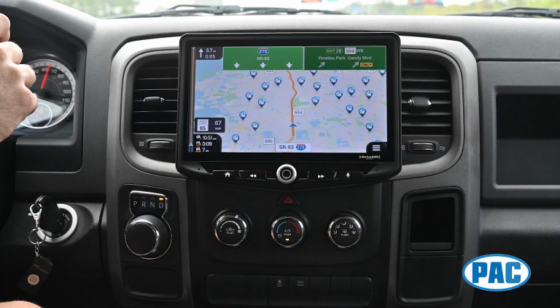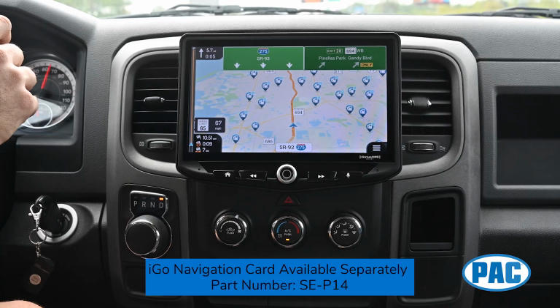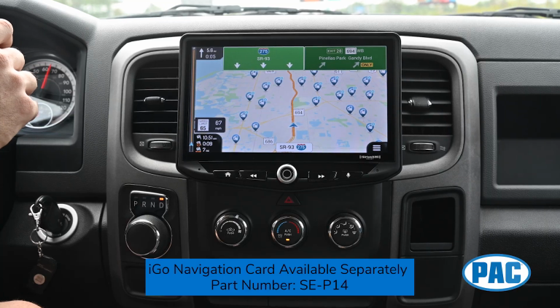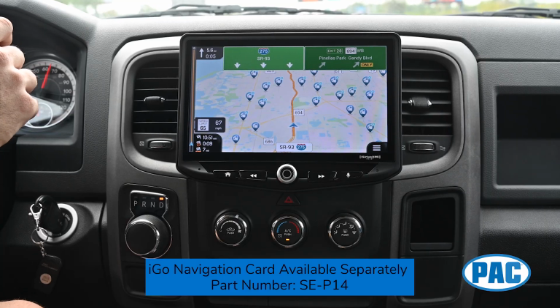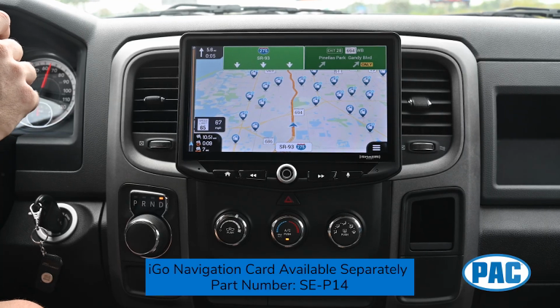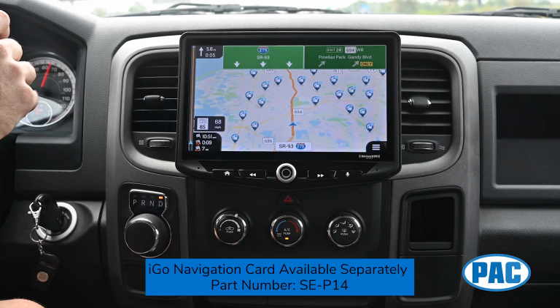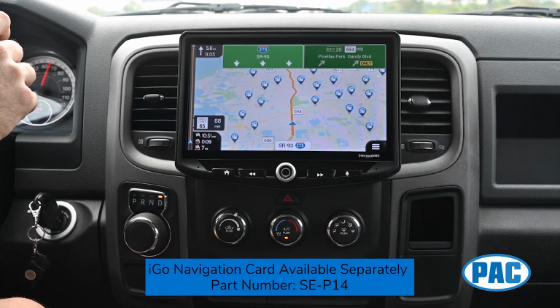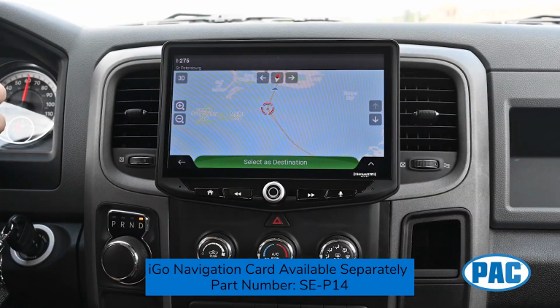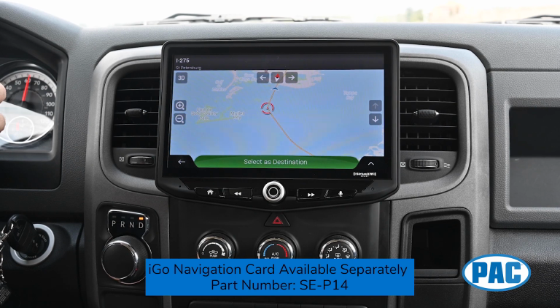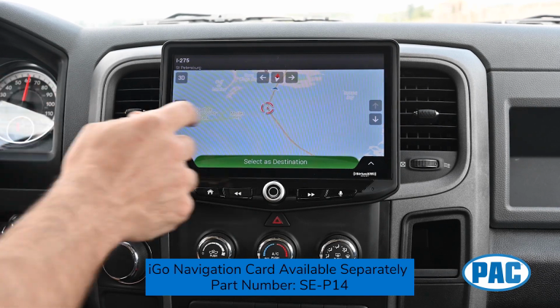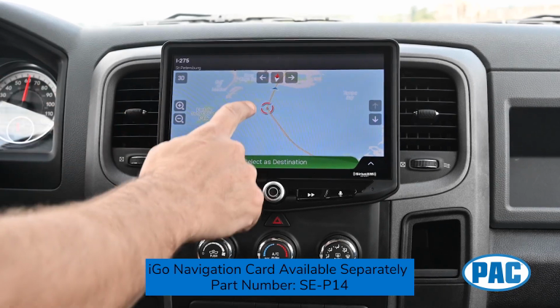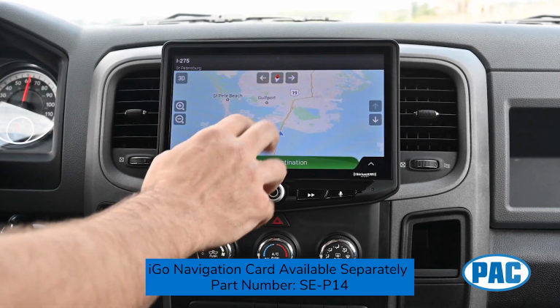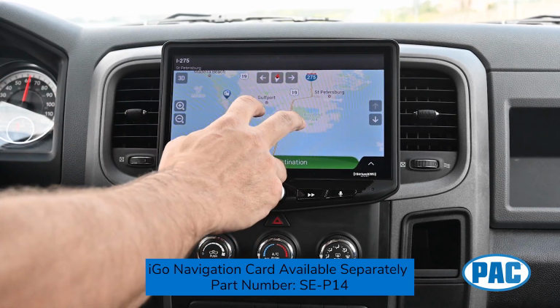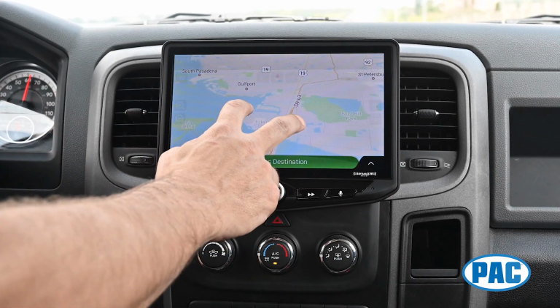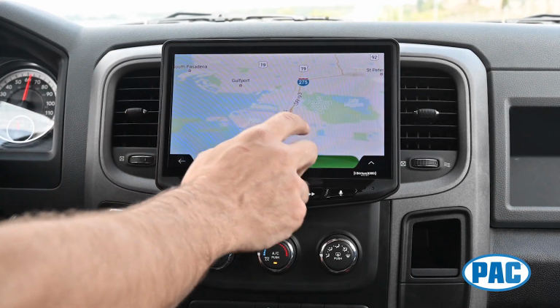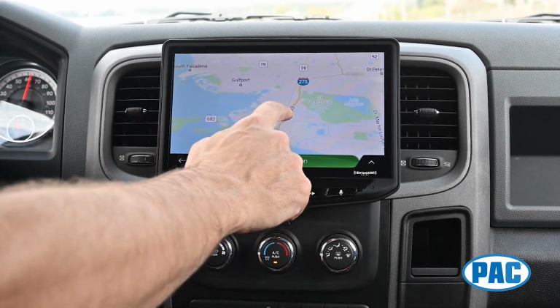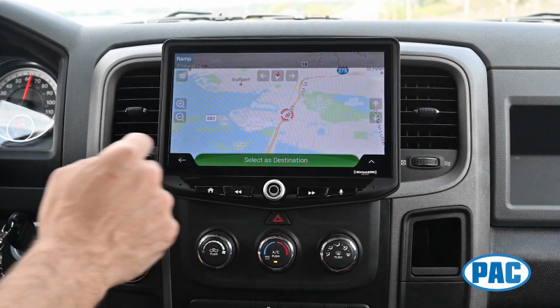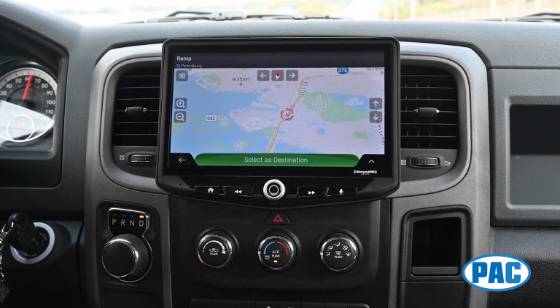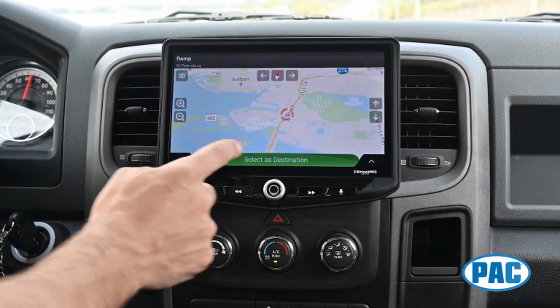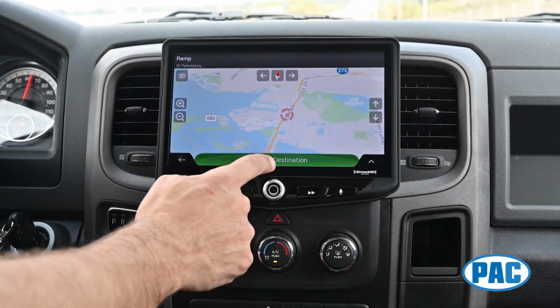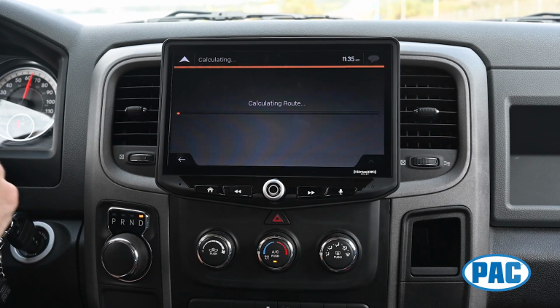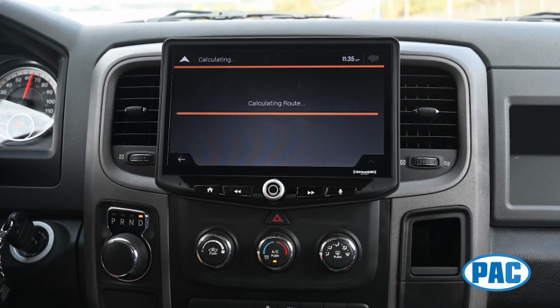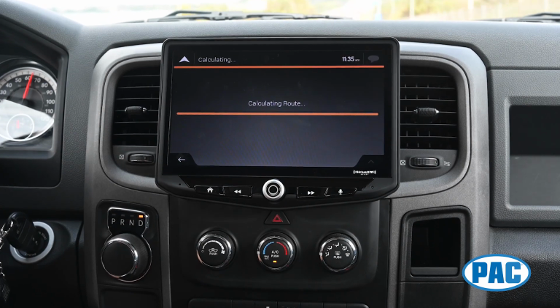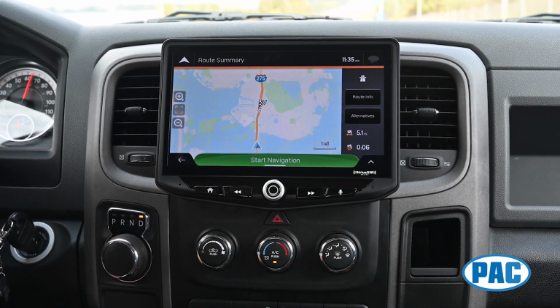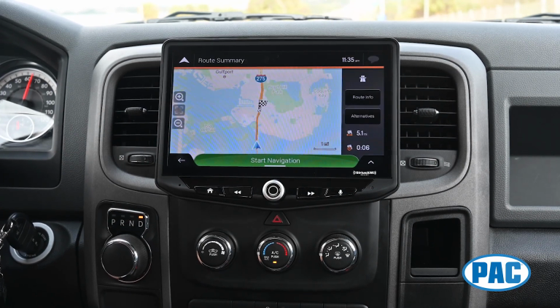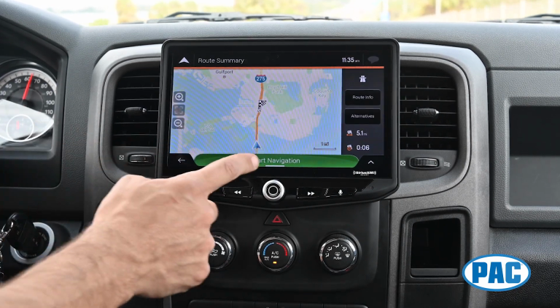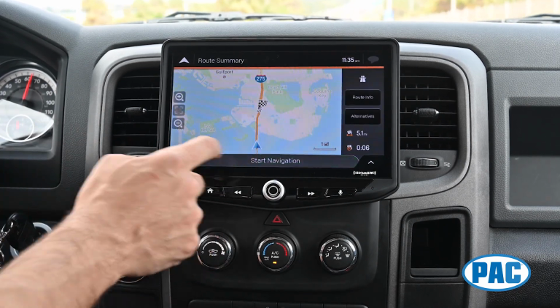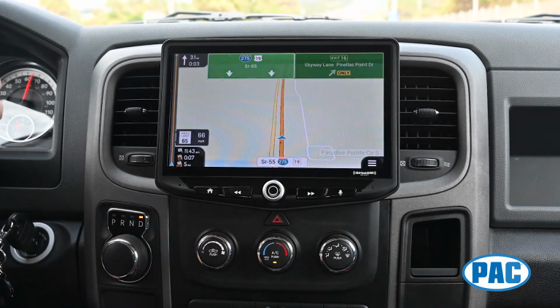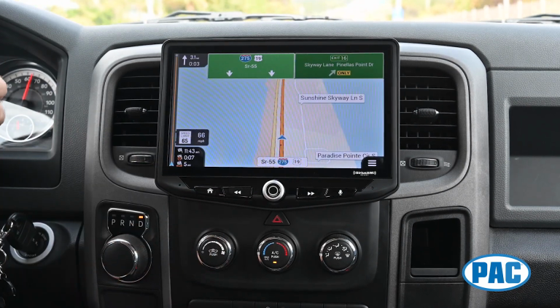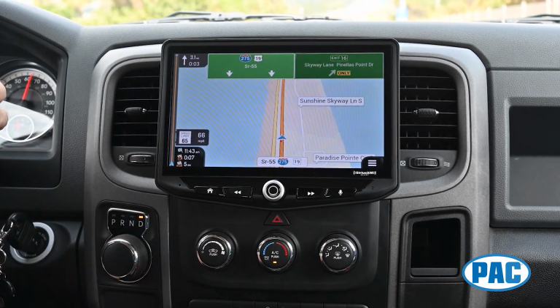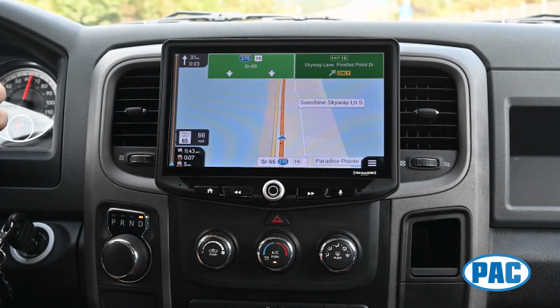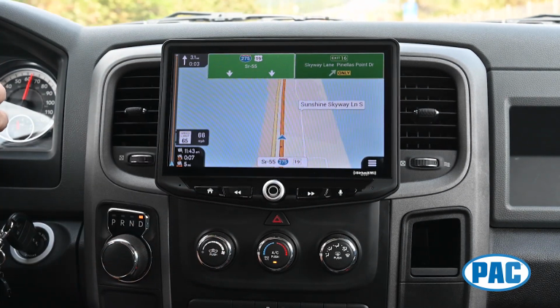The system also has a microSD card slot, allowing you to purchase an optional microSD card with offline maps from iGo Navigation. Simply insert this into your Heighten and now you can get offline maps and turn-by-turn directions without the need for a cell phone signal.